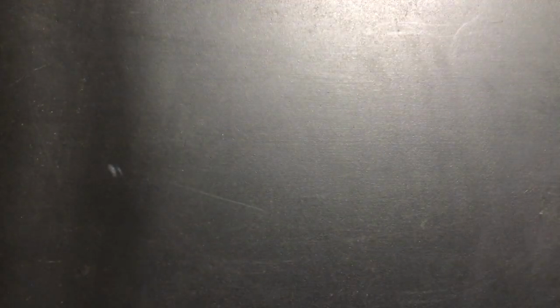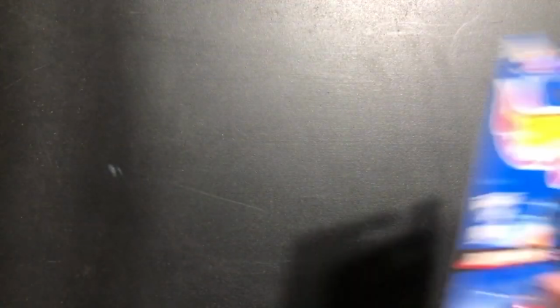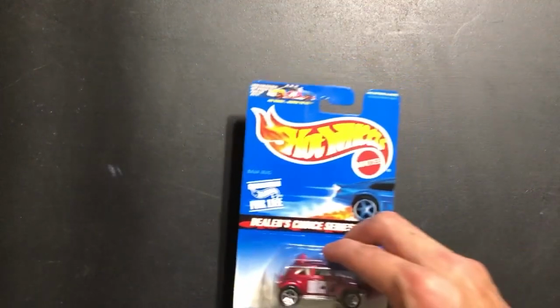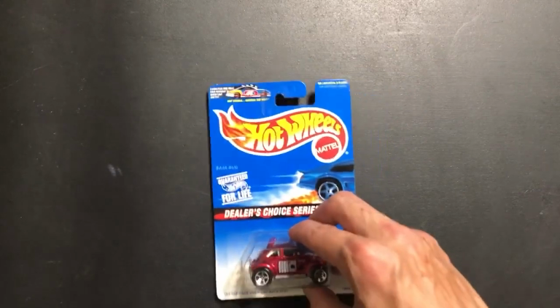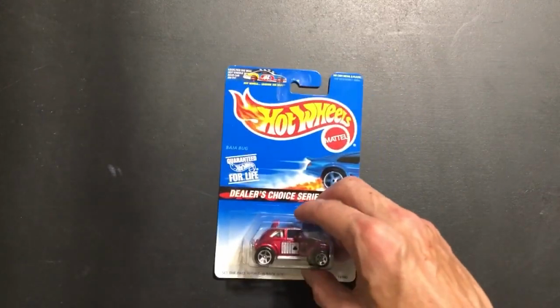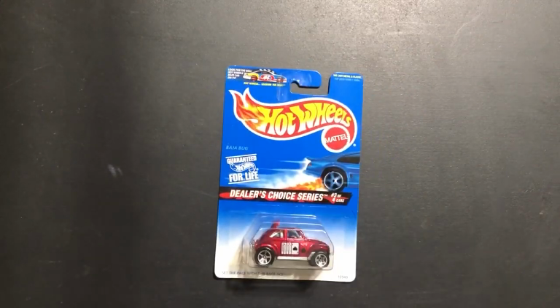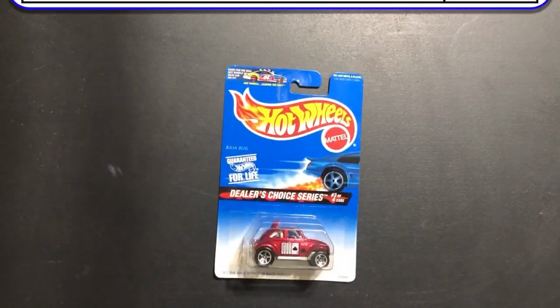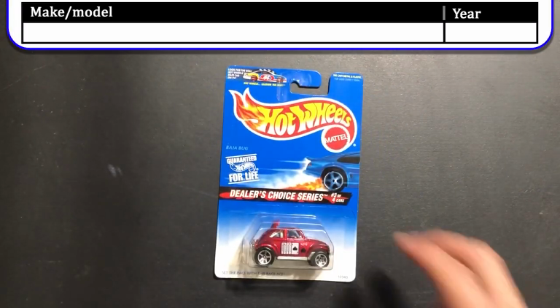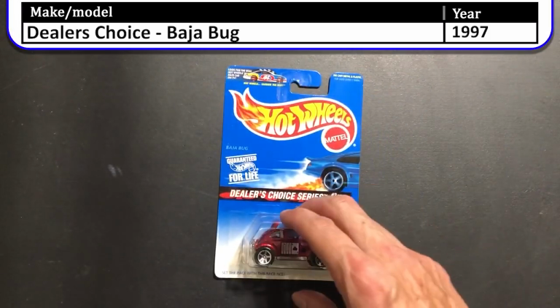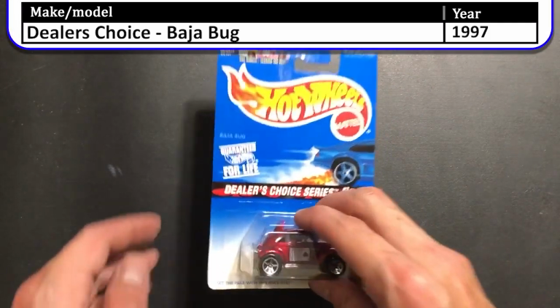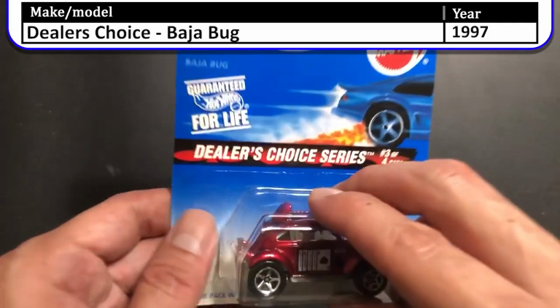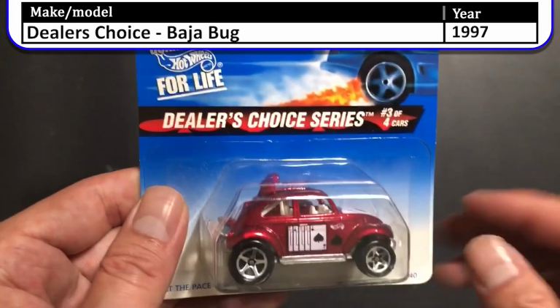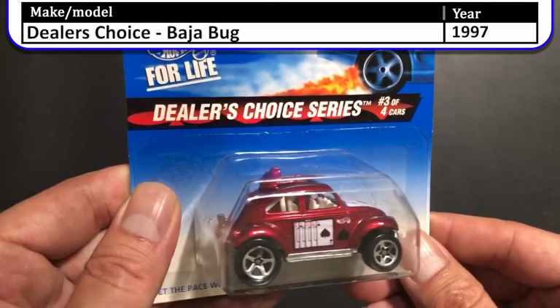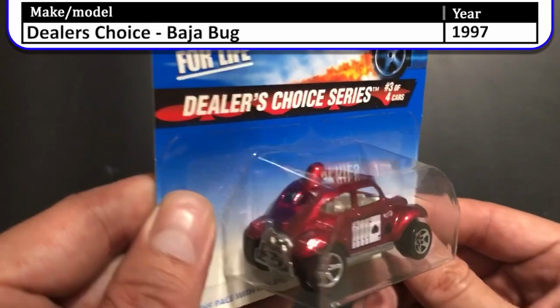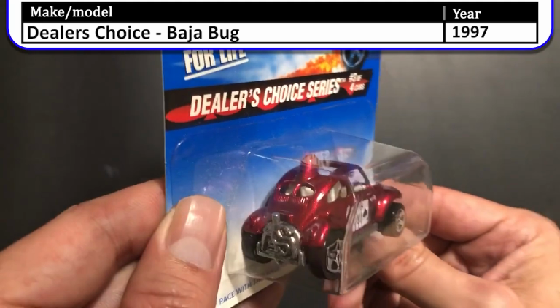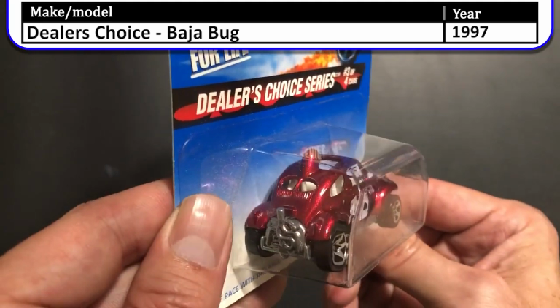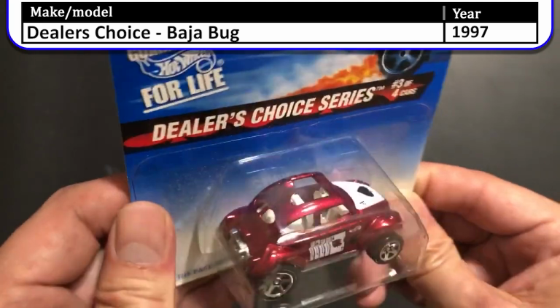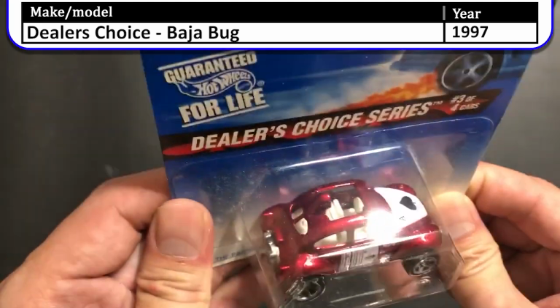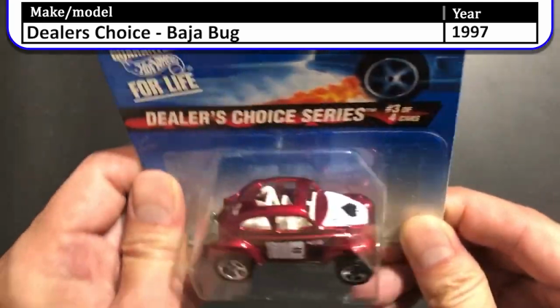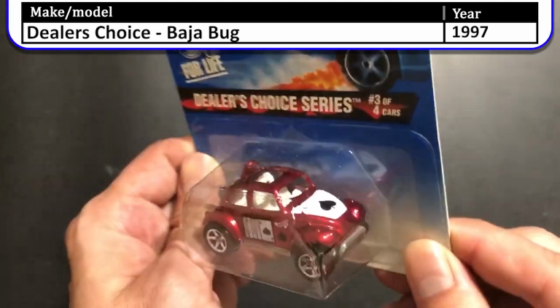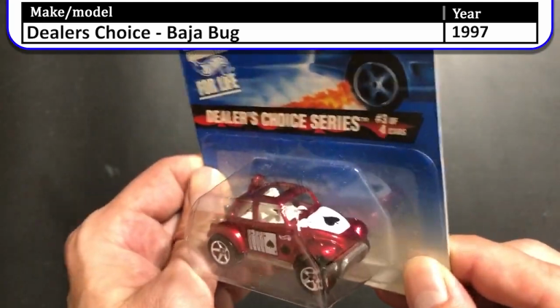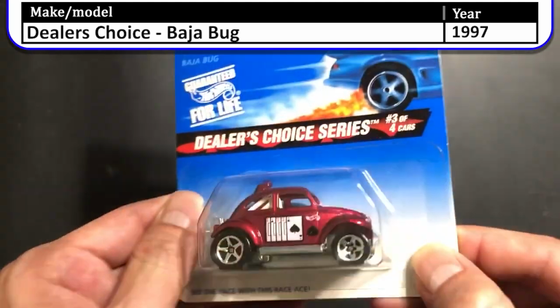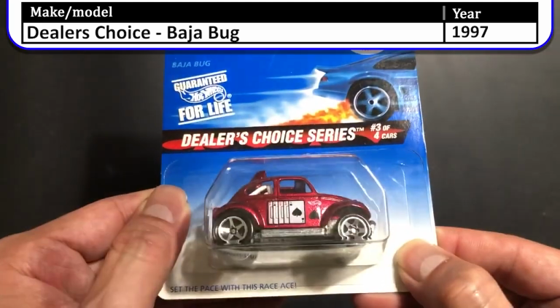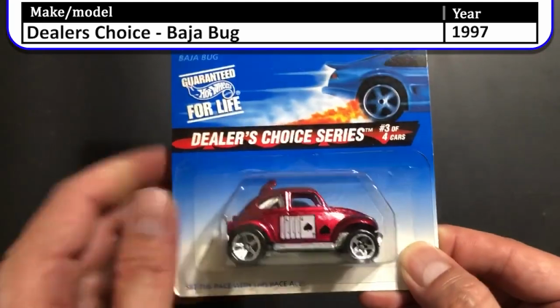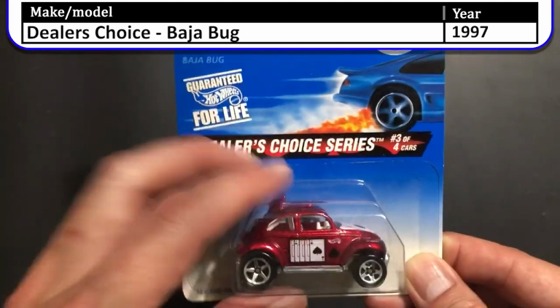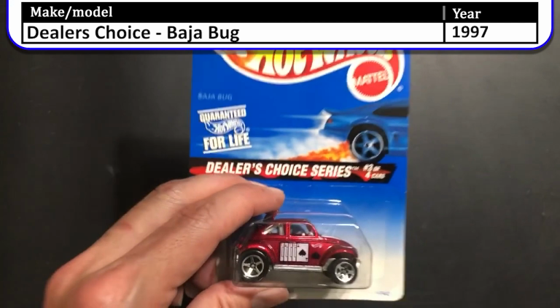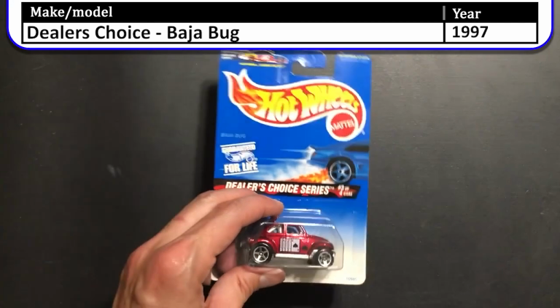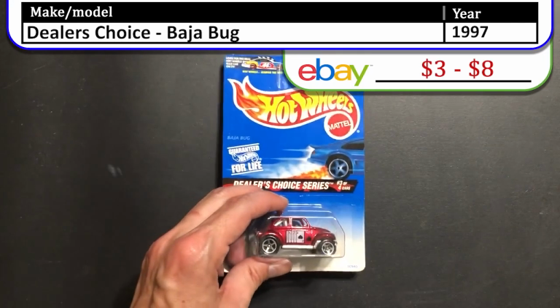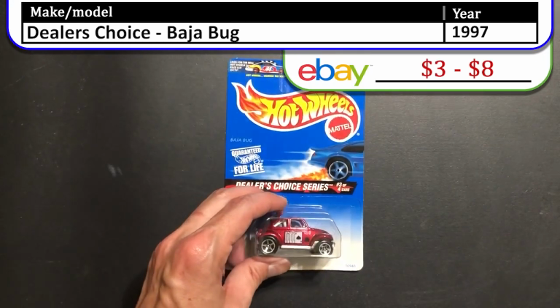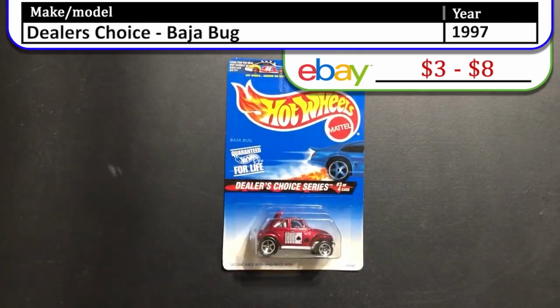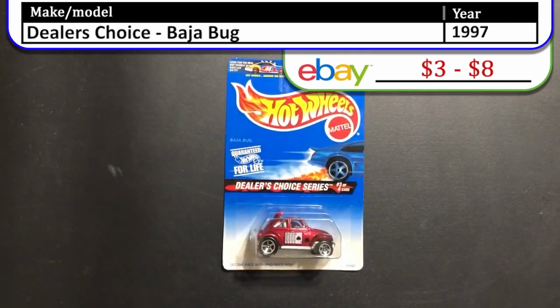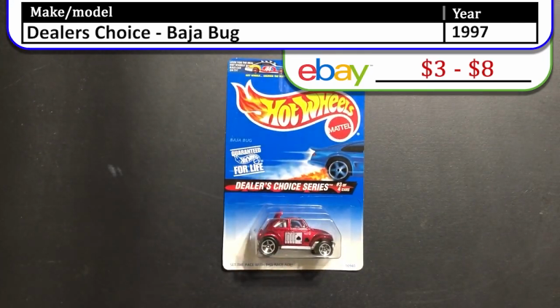Next we have the 1997 Dealer's Choice Baja Bug. This is the metallic red one with the split window, the sunroof, and it is the Ace of Spades. Great looking casting — I really like the Baja Bug.